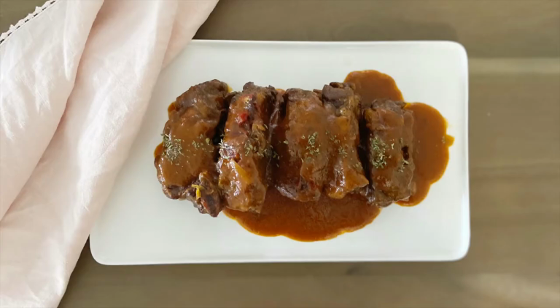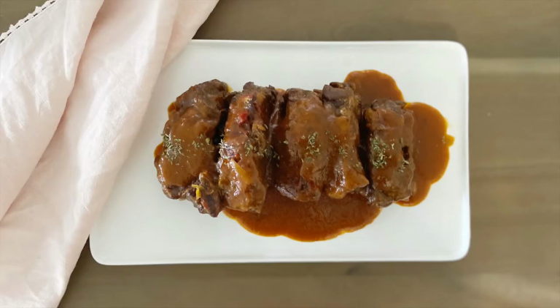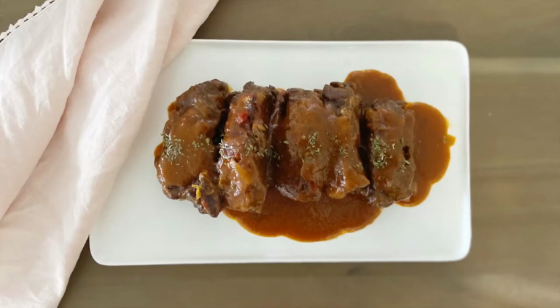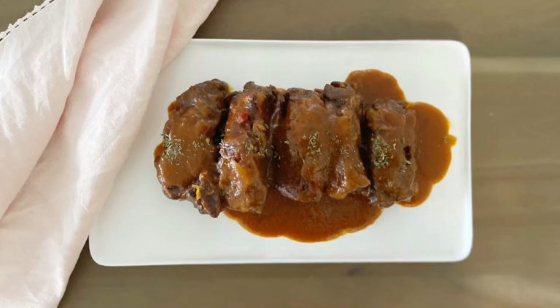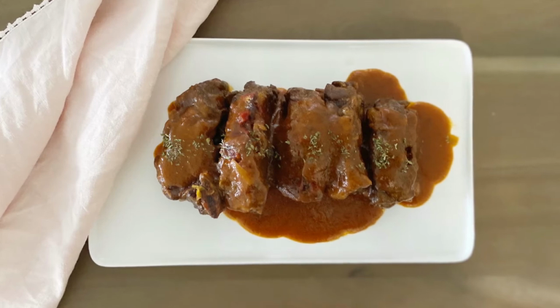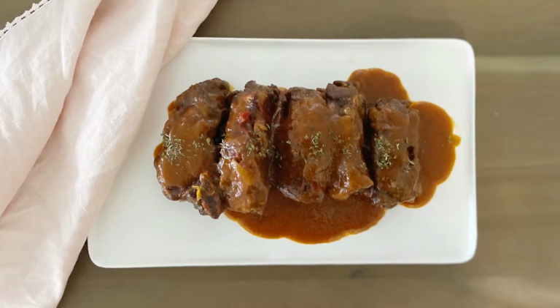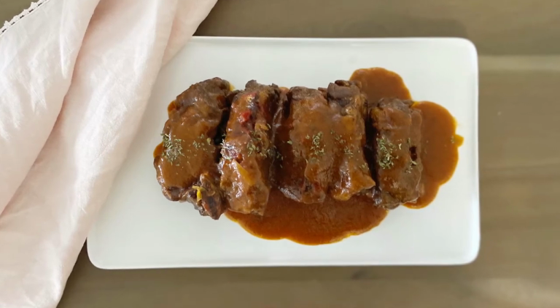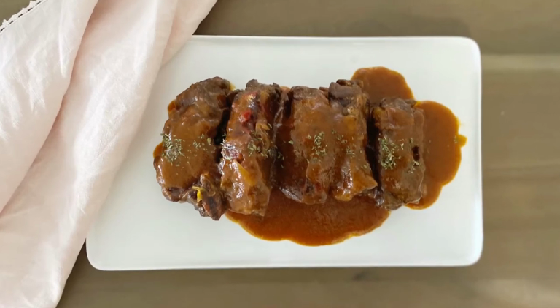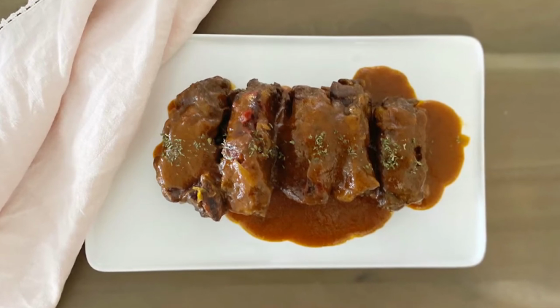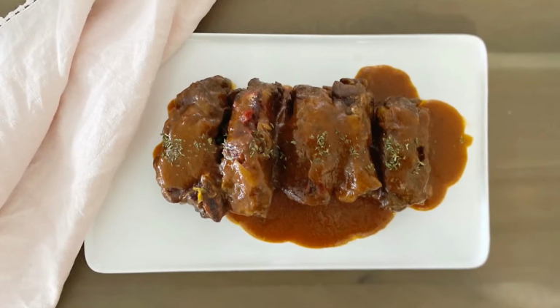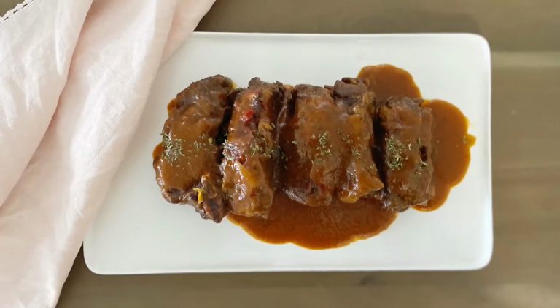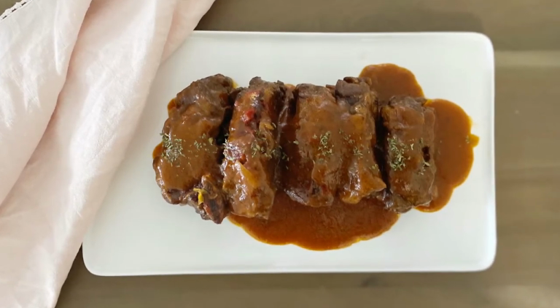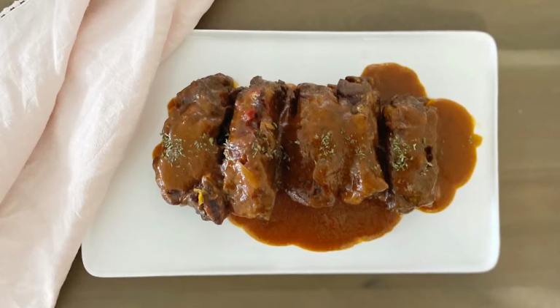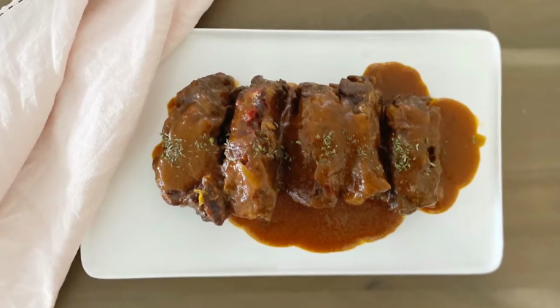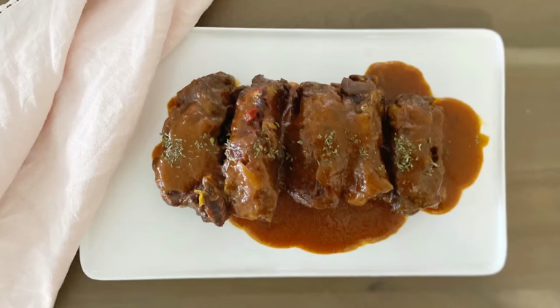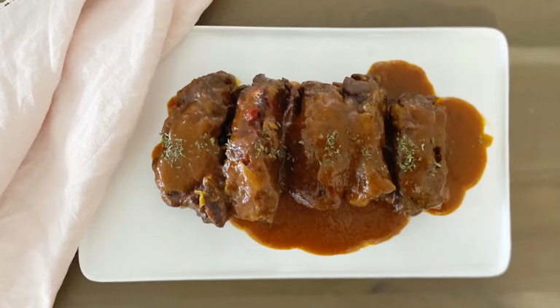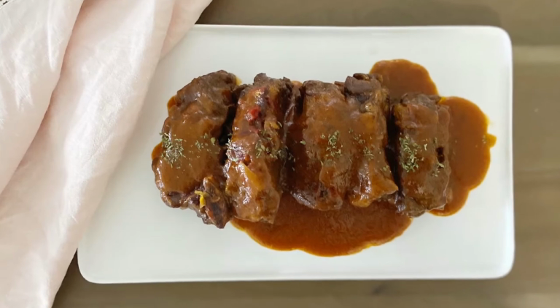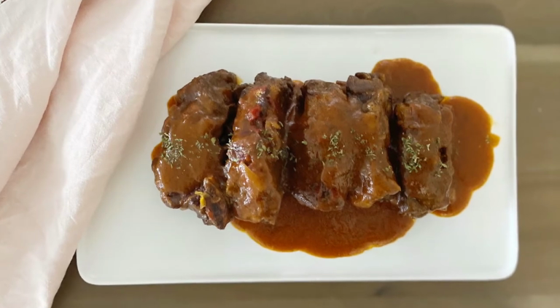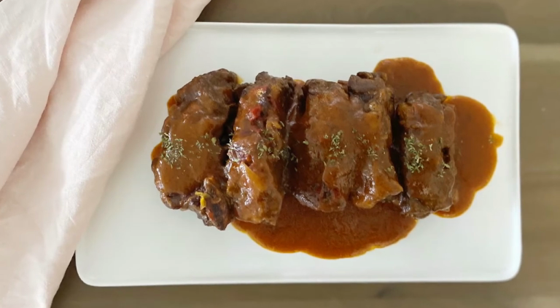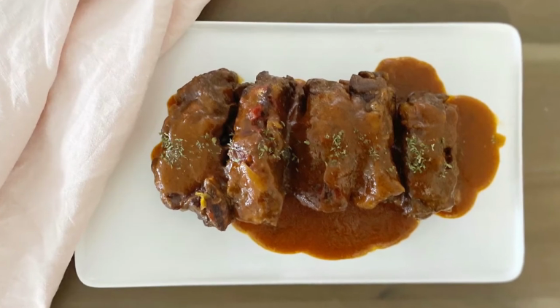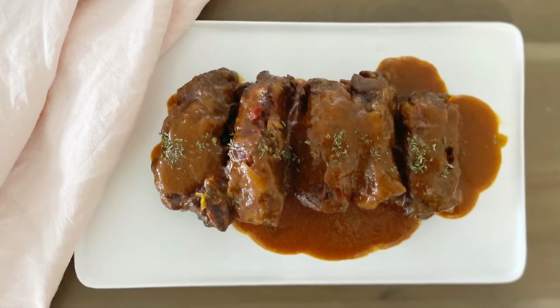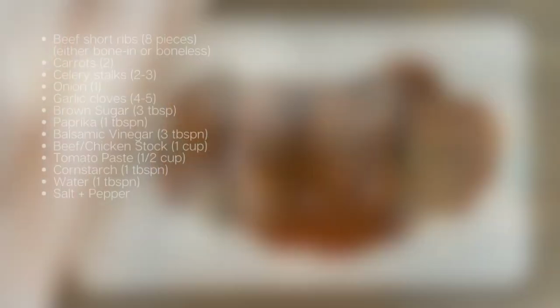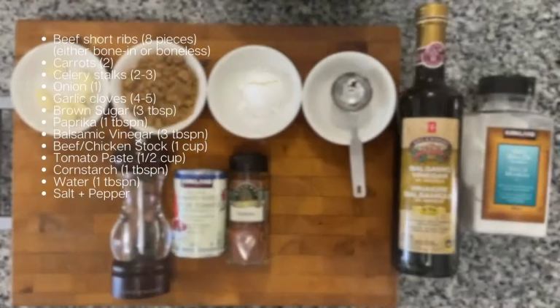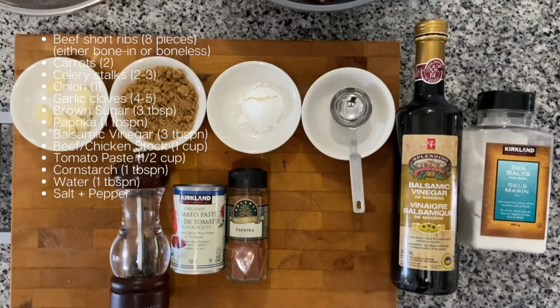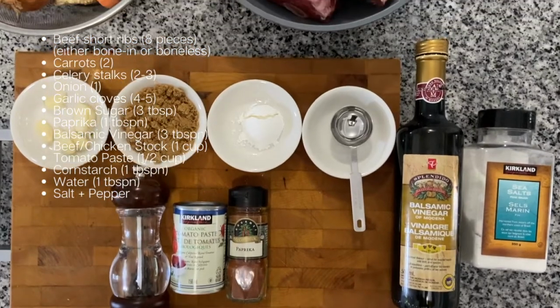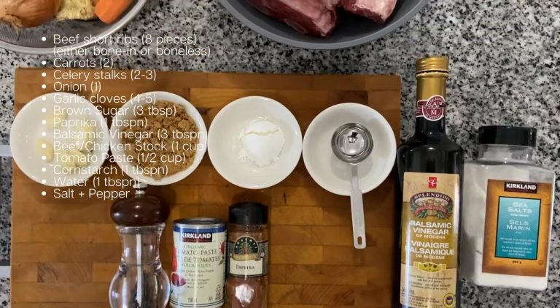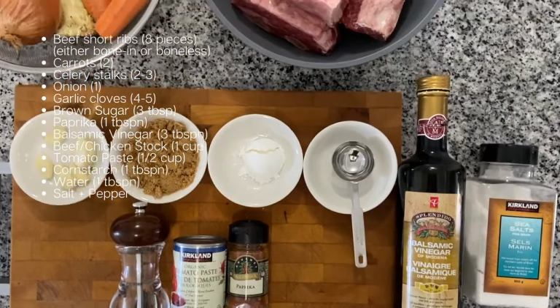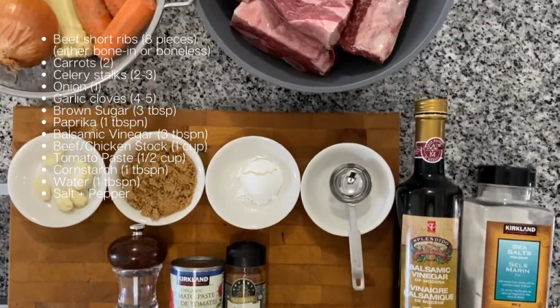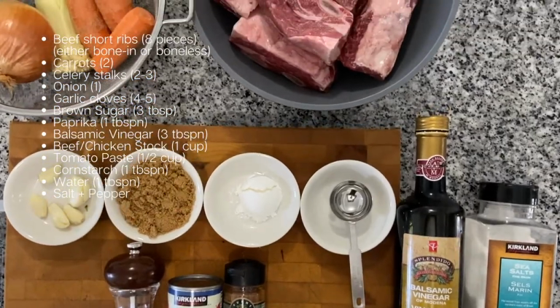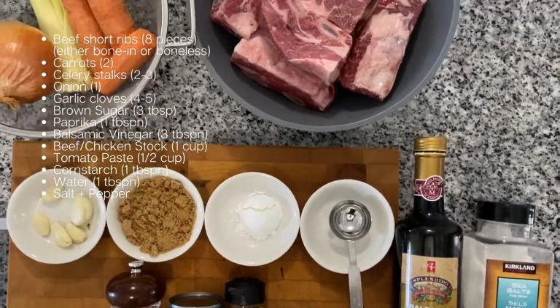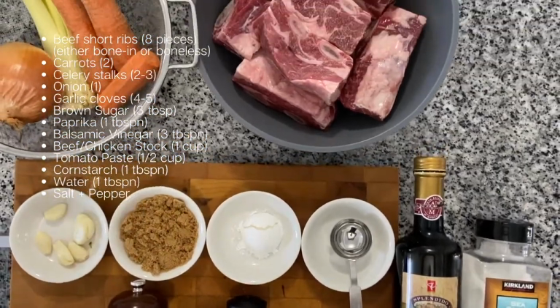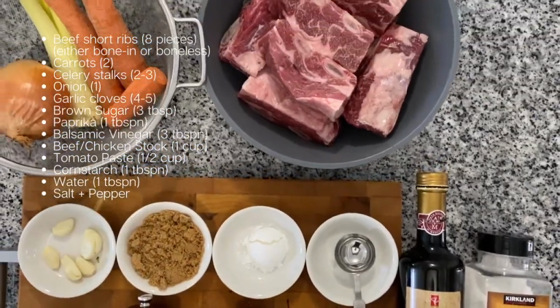Hey everyone, today I am making an easy Instant Pot meal with beef short ribs, so let's get started. Here are the ingredients I'll be using: bone-in beef short ribs, carrots, celery, onion, garlic cloves, brown sugar, paprika powder,